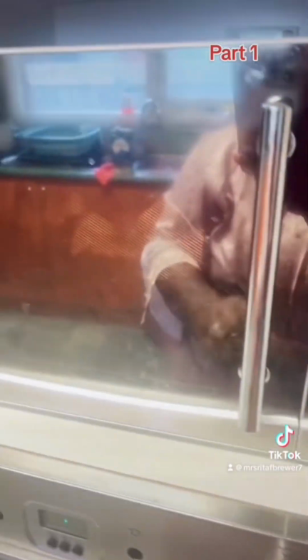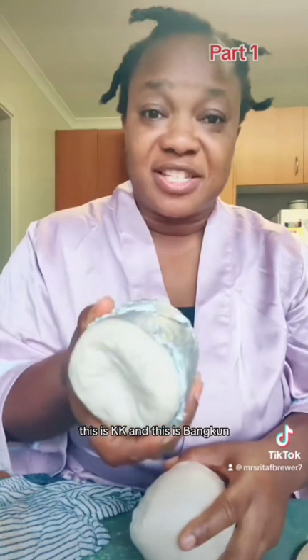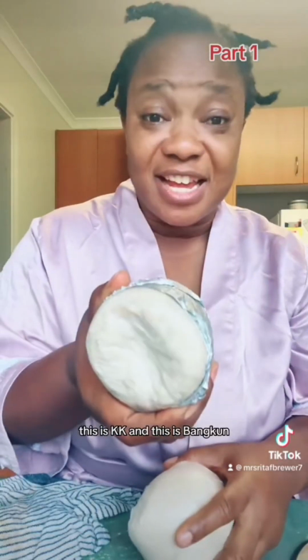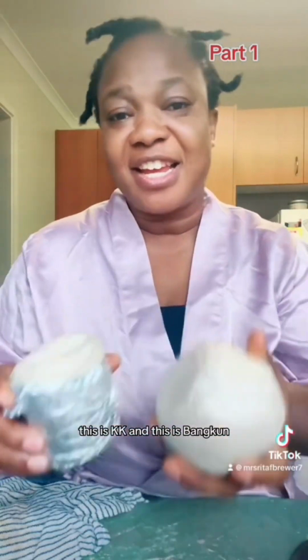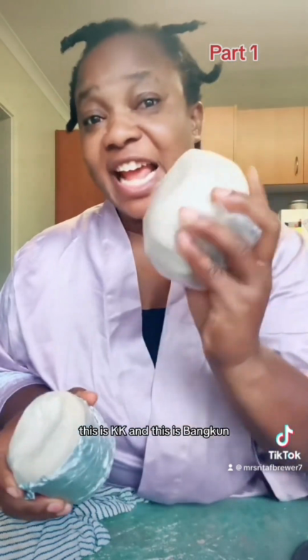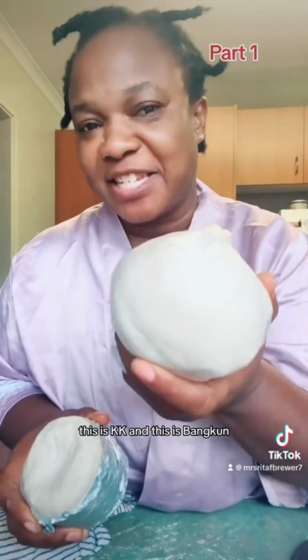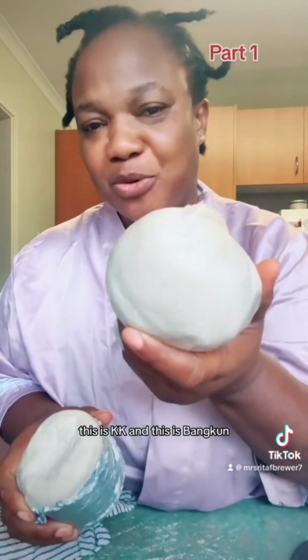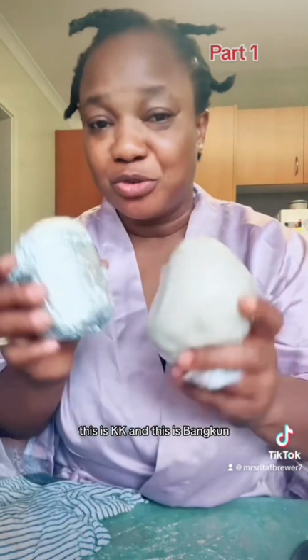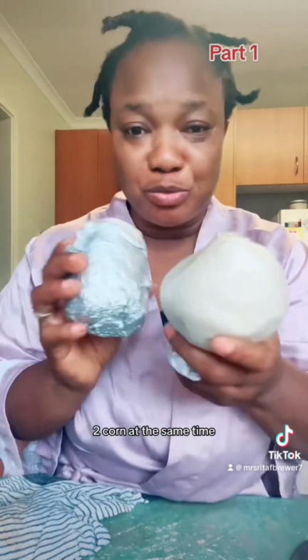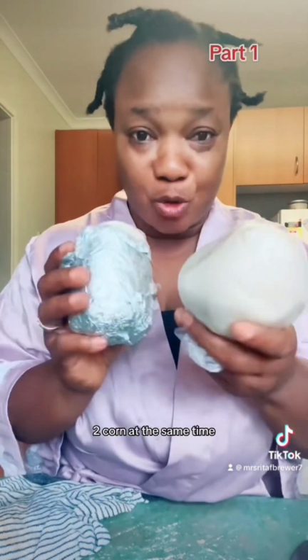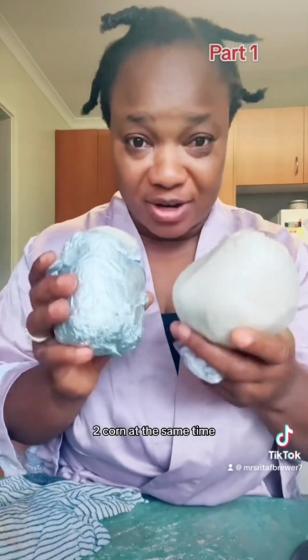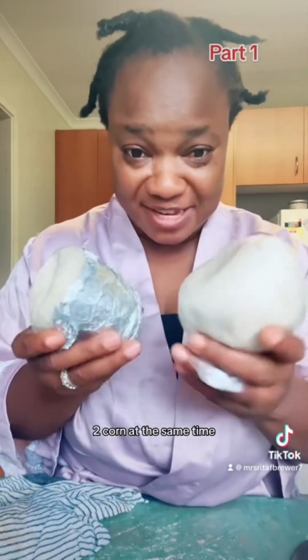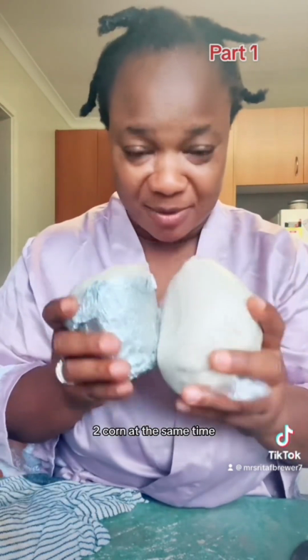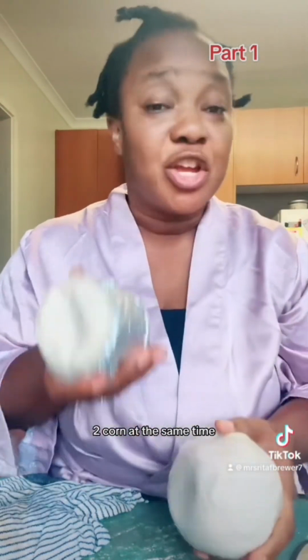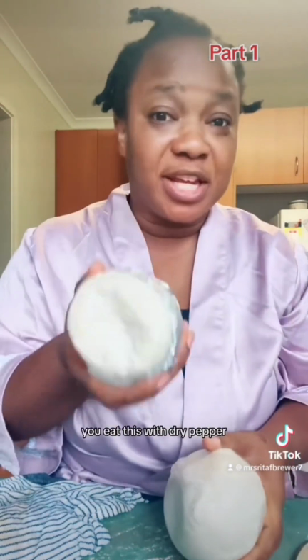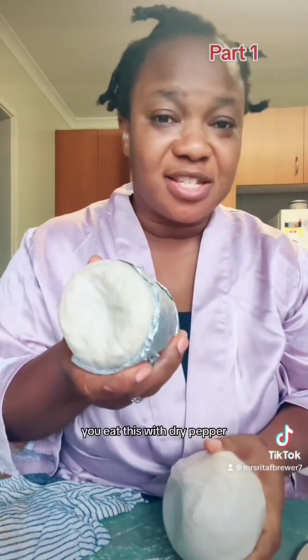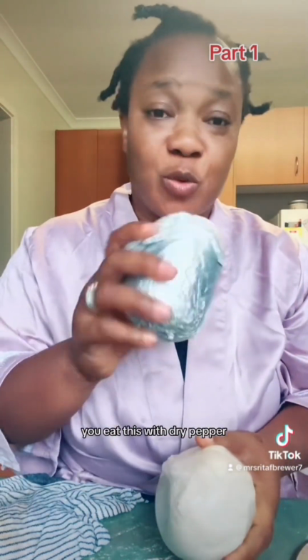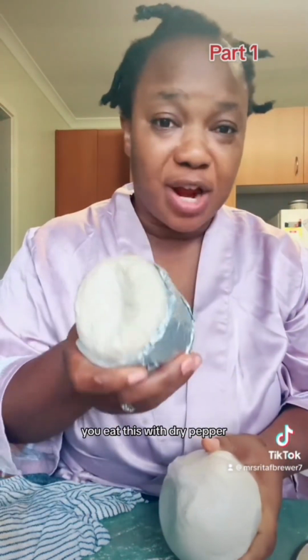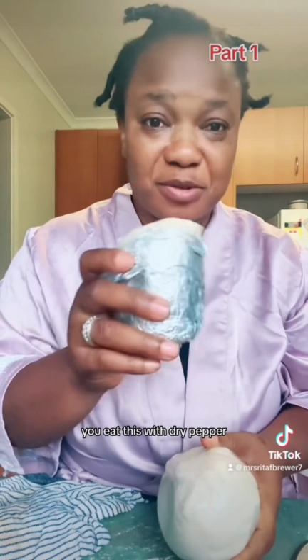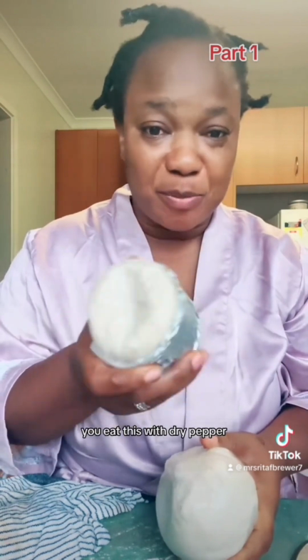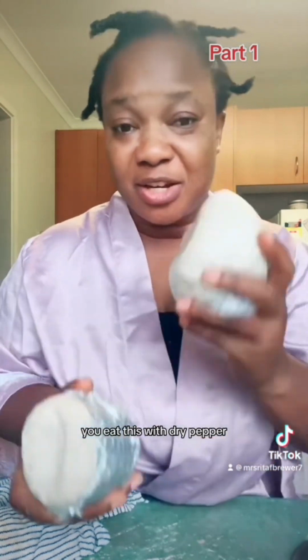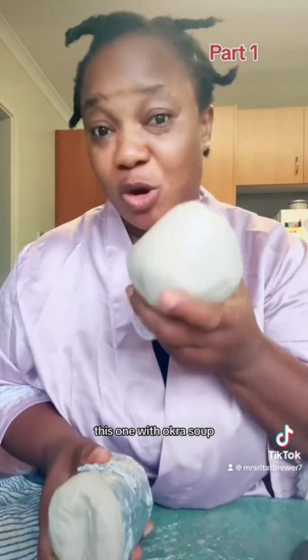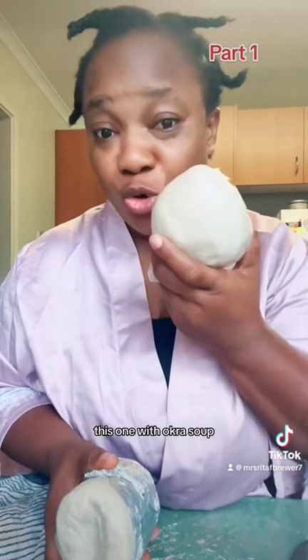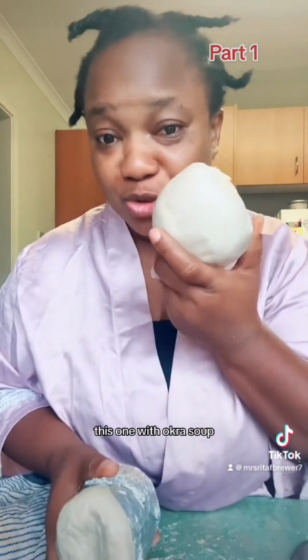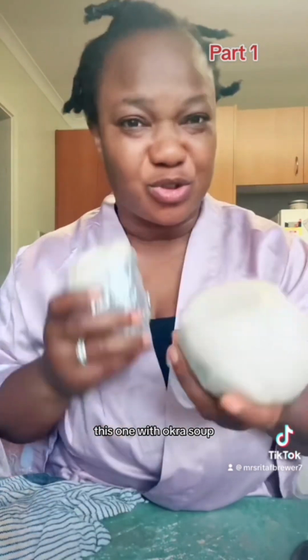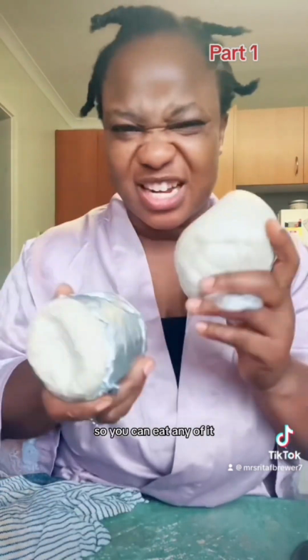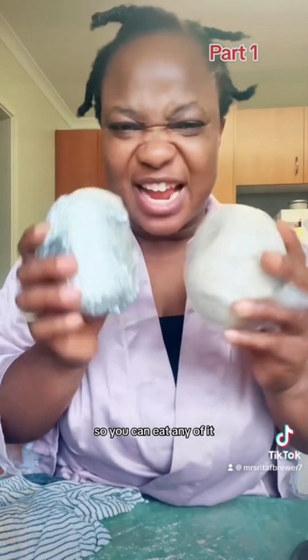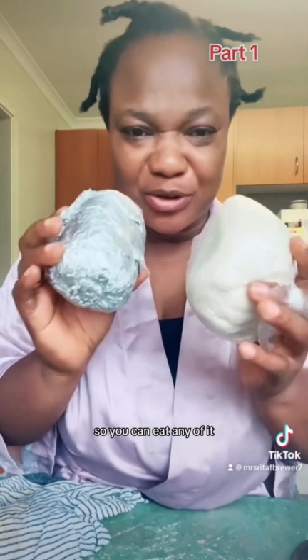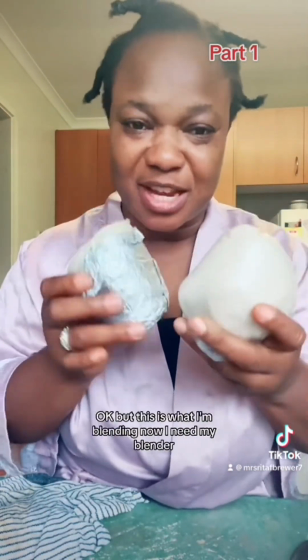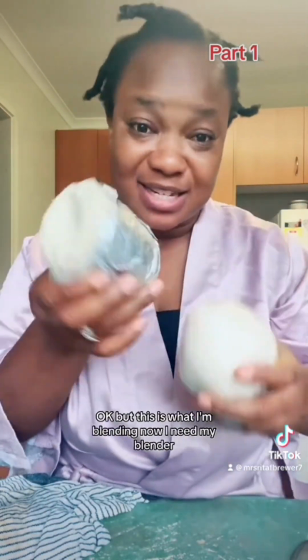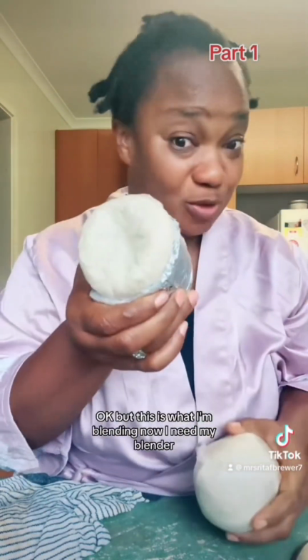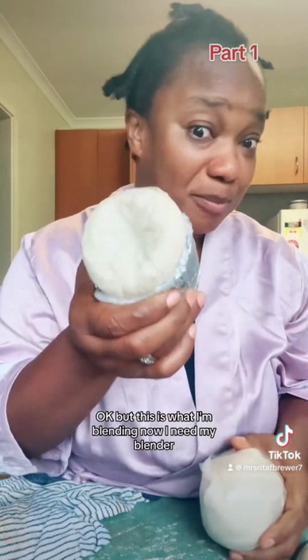This is Kenke and this is Bangkun — two corn-based foods. You eat Bangkun with dry pepper and this one with okra soup, so you can eat either of them. But this is what I'm blending today.